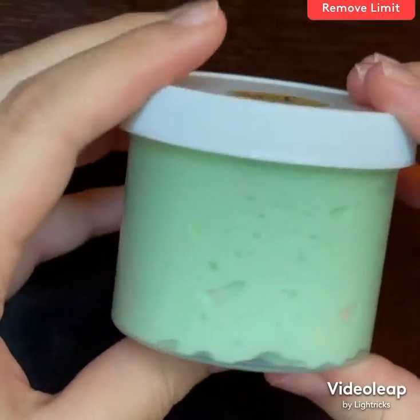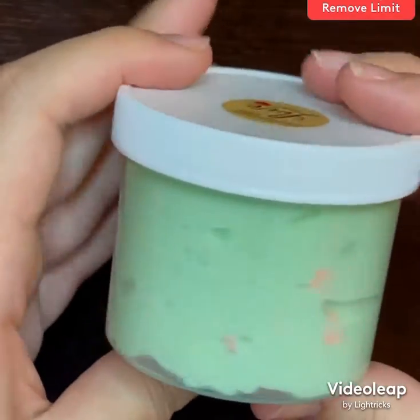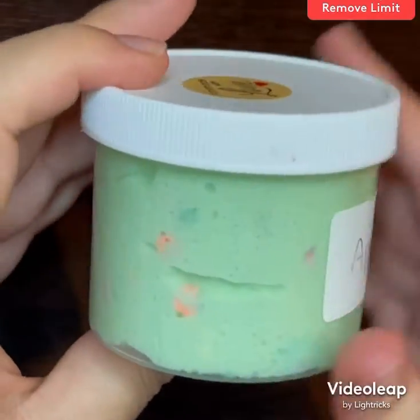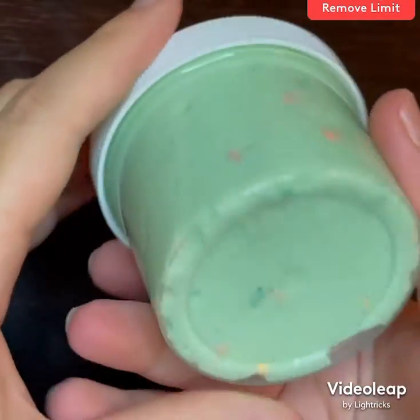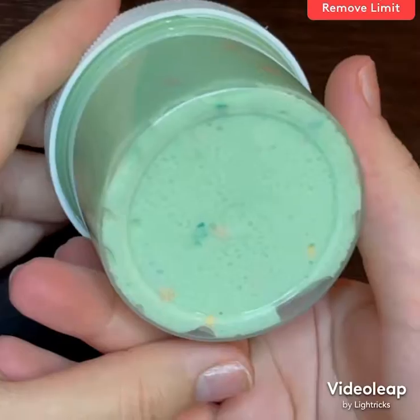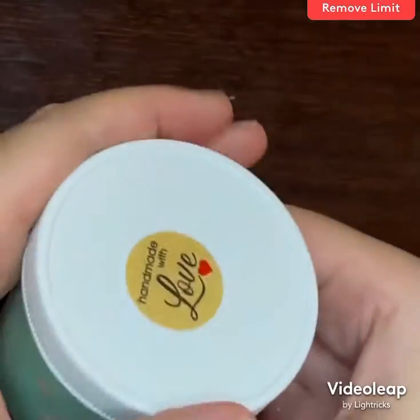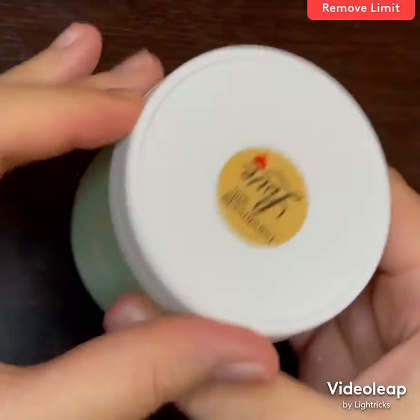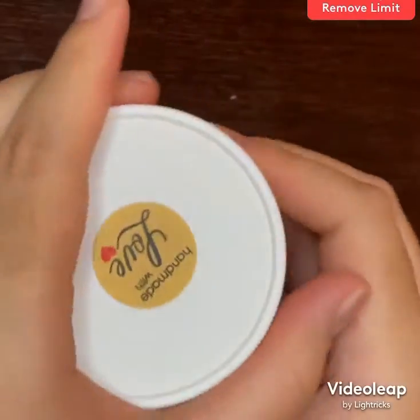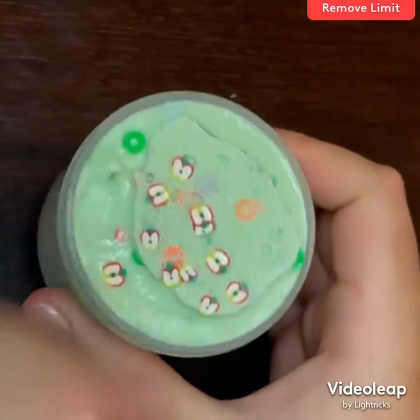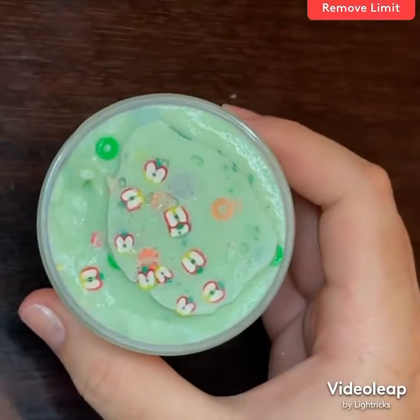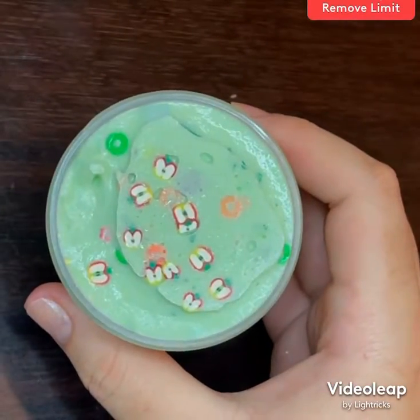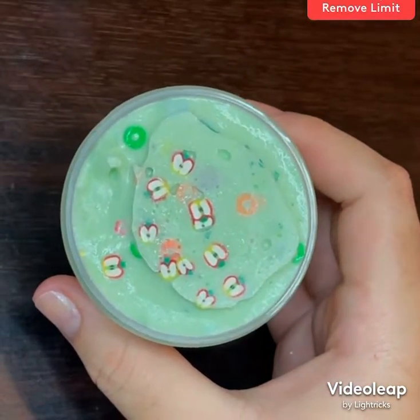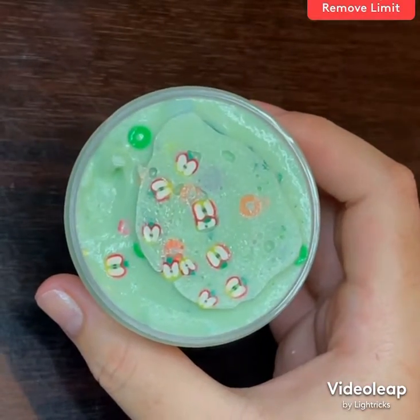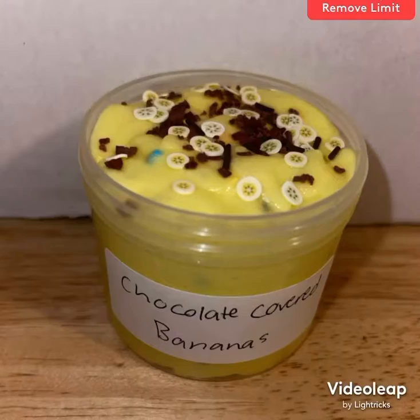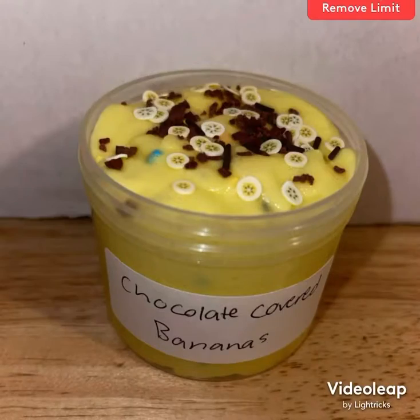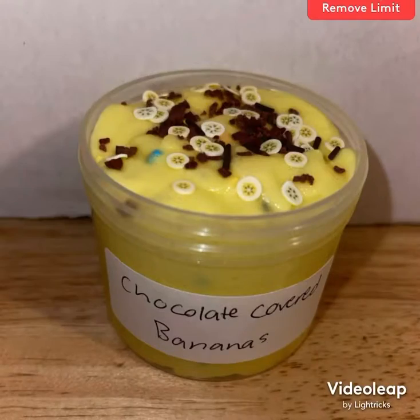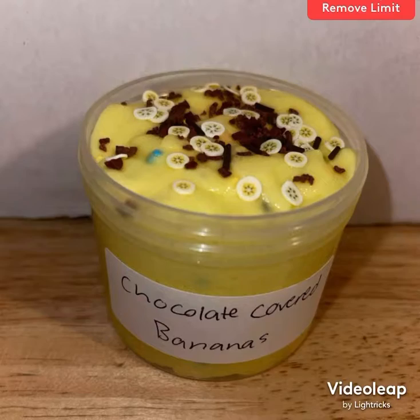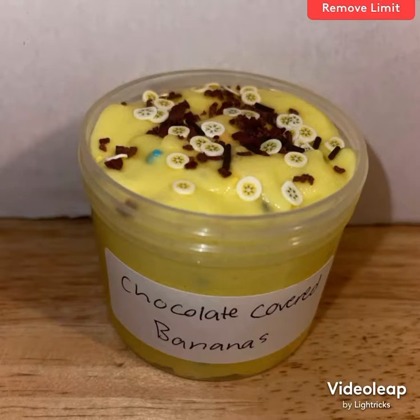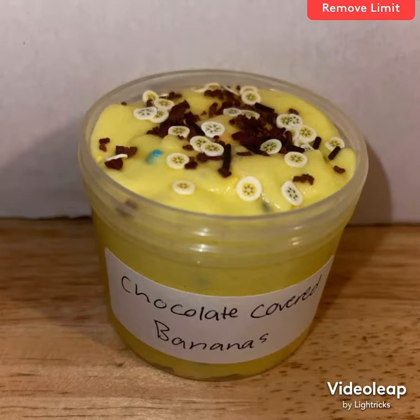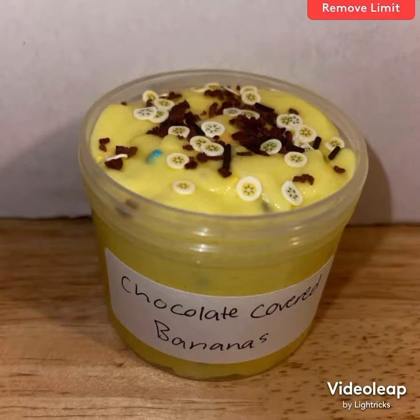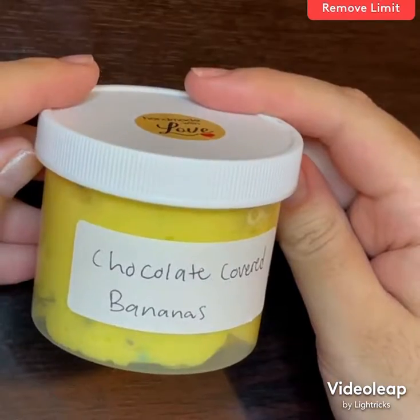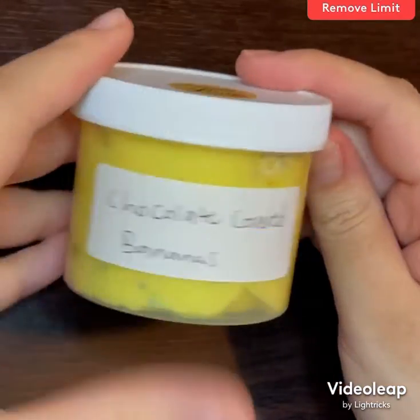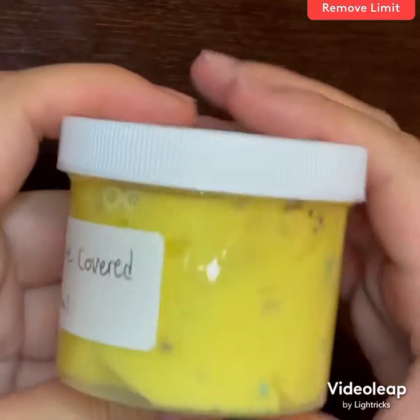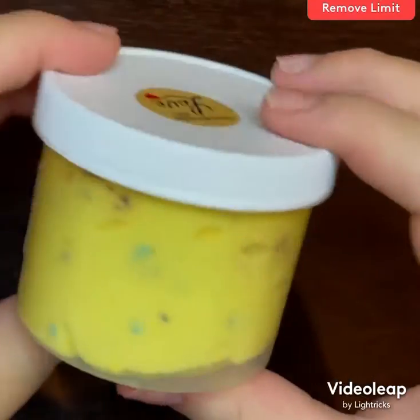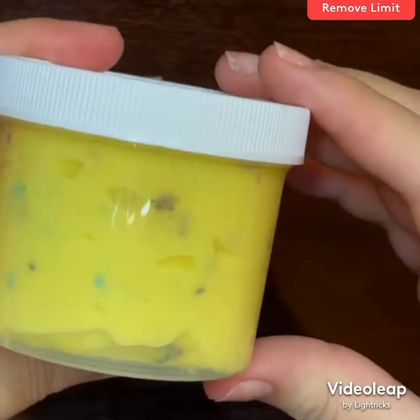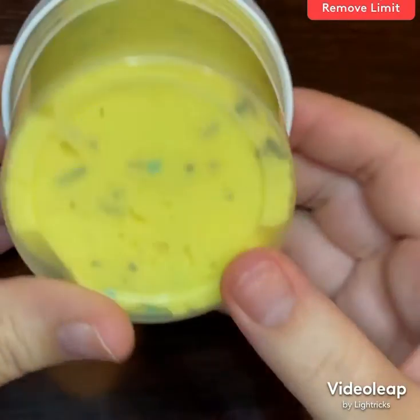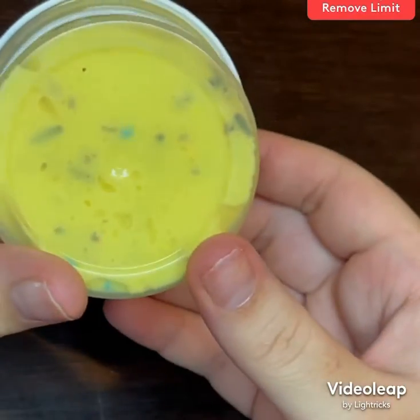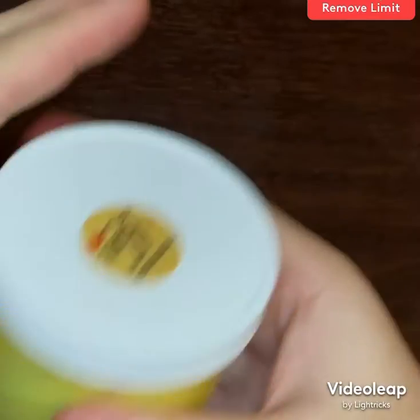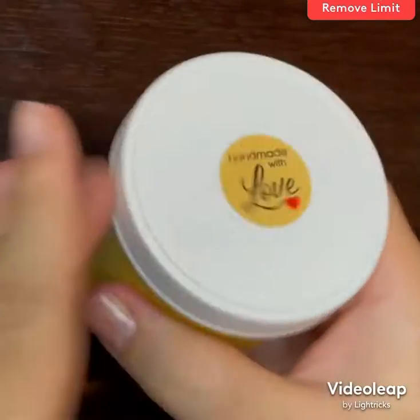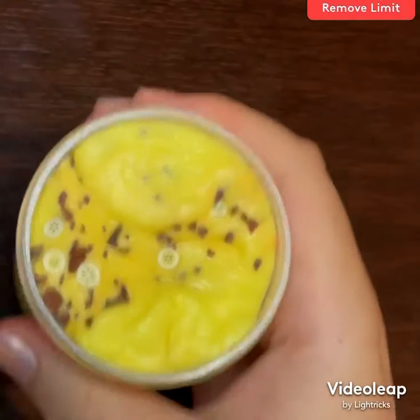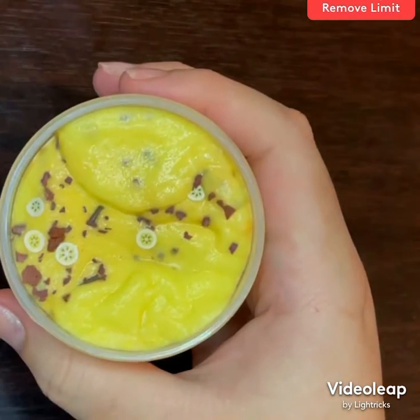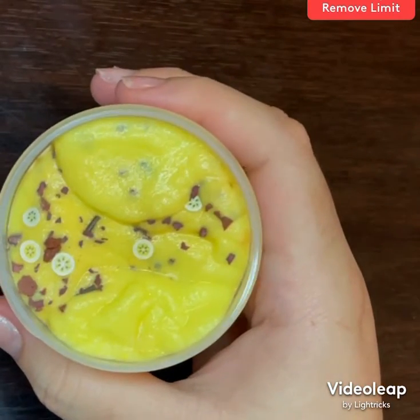Apple jacks also has some fruit loop-looking sprinkles that are orange and green, and it is scented fruity pebbles. Chocolate covered bananas has brown sprinkles, some fake chocolate pieces, banana fimo slices, and it is scented chocolate and banana, which smell really nice together.